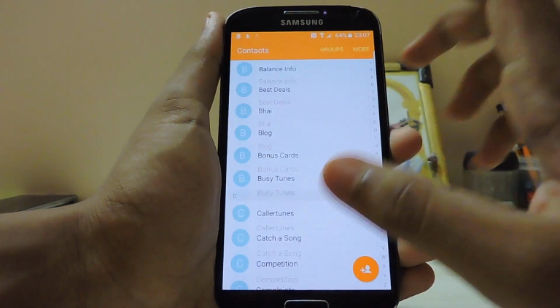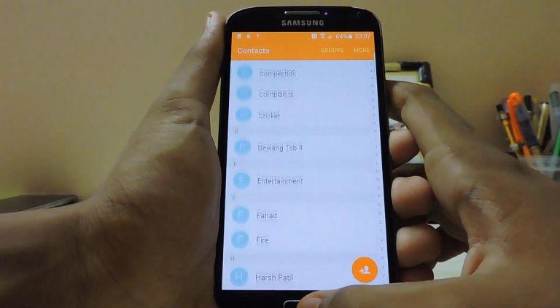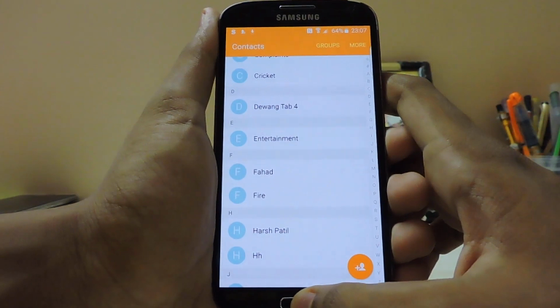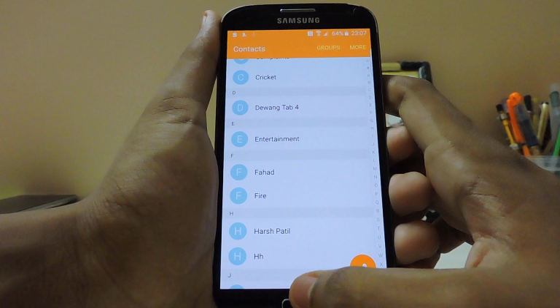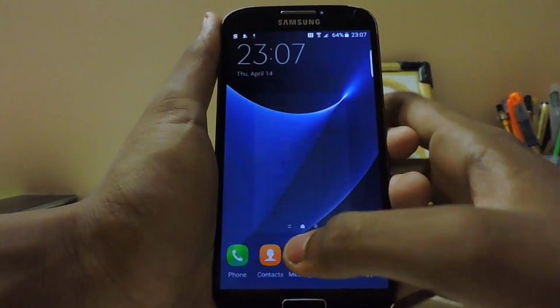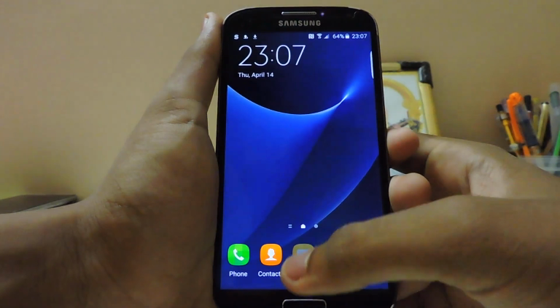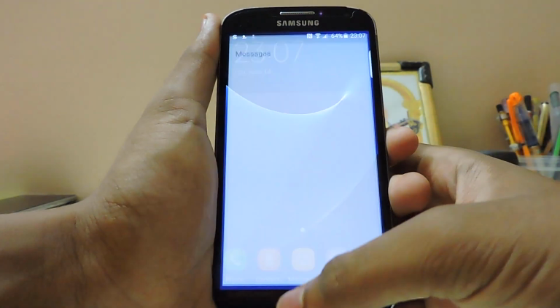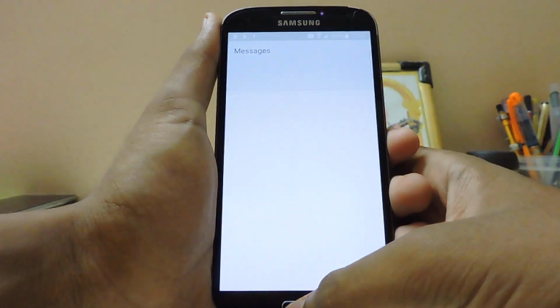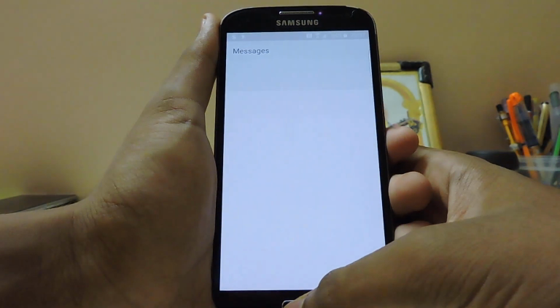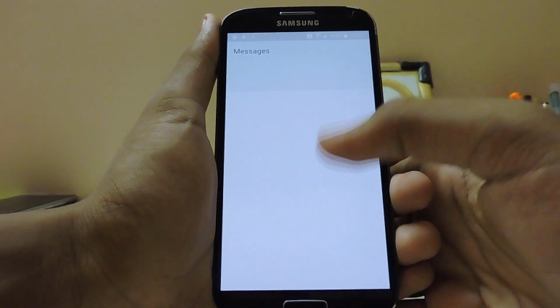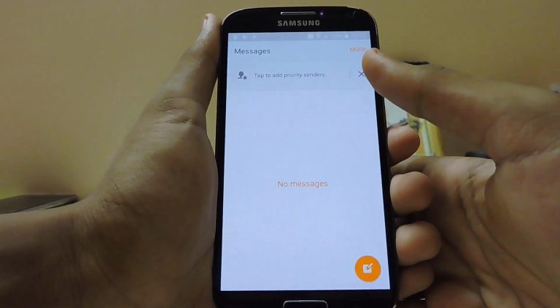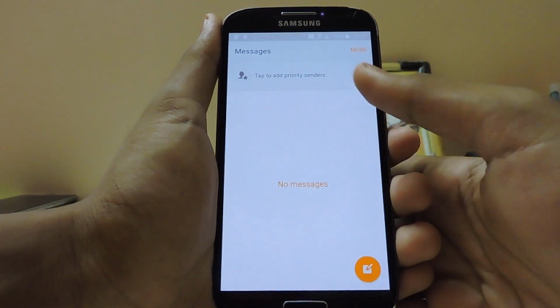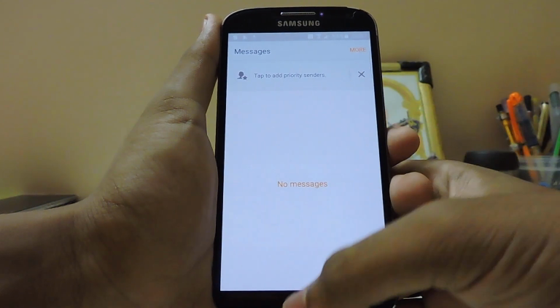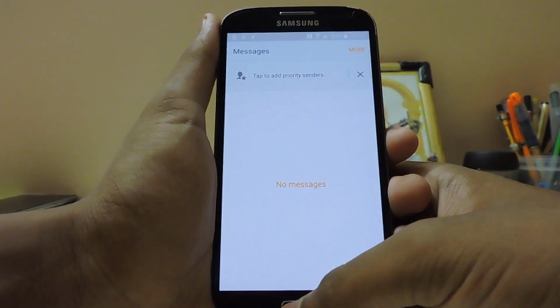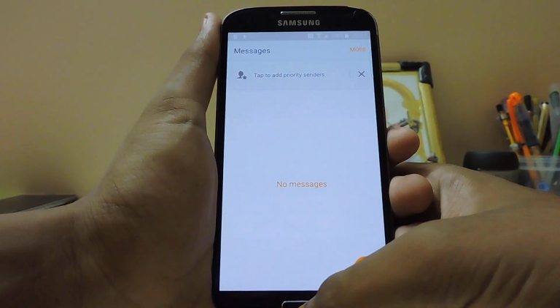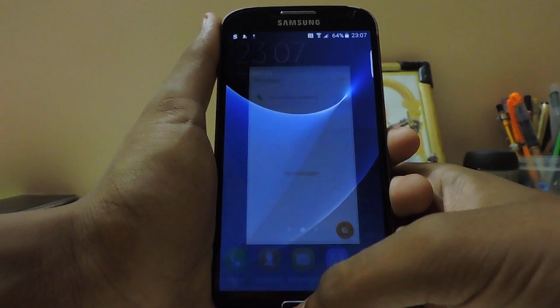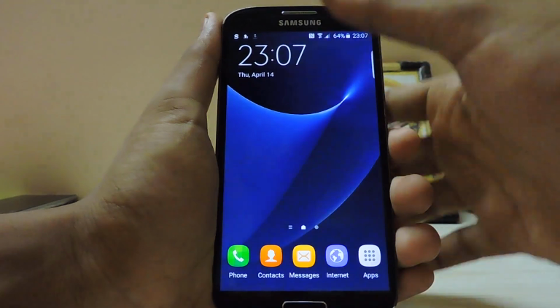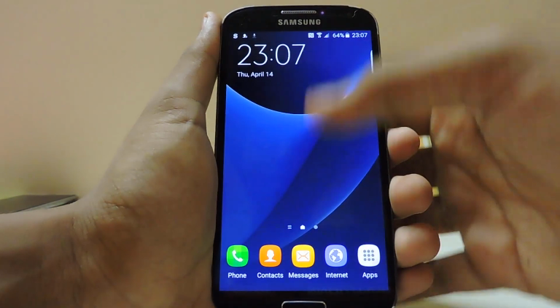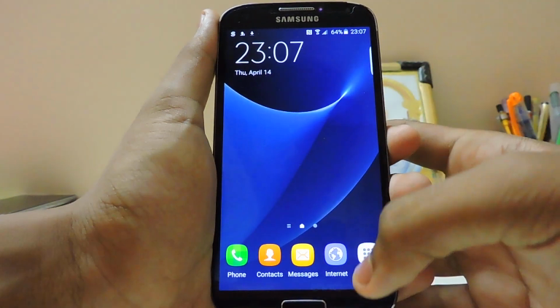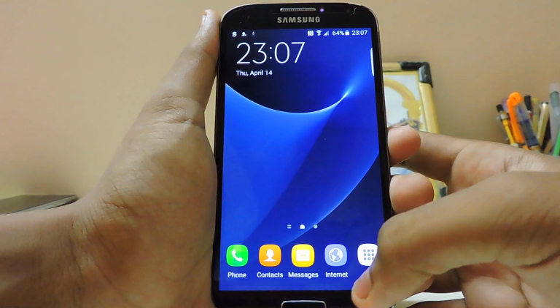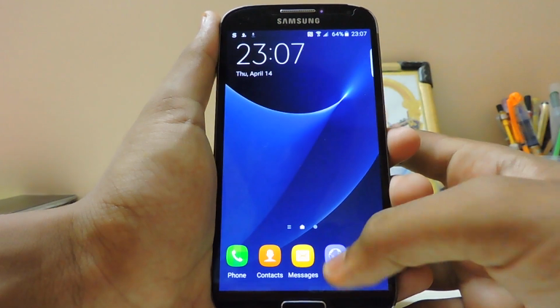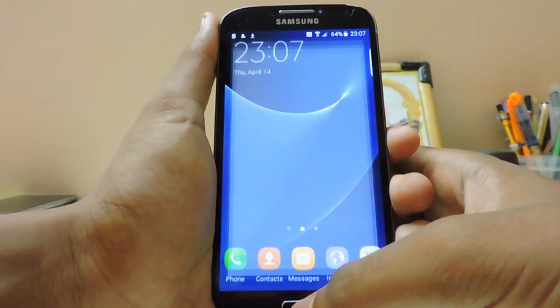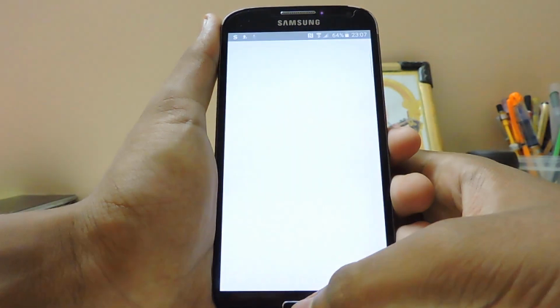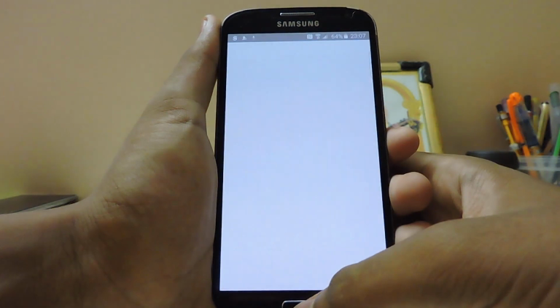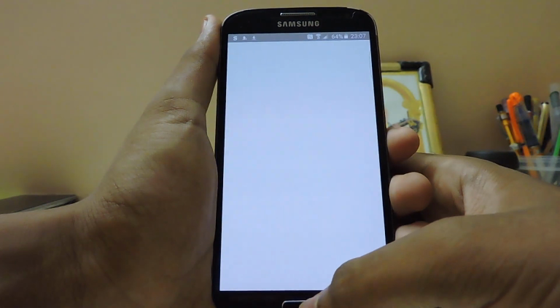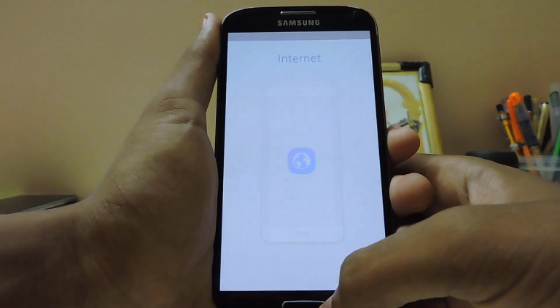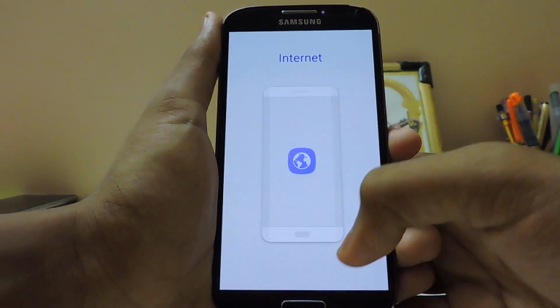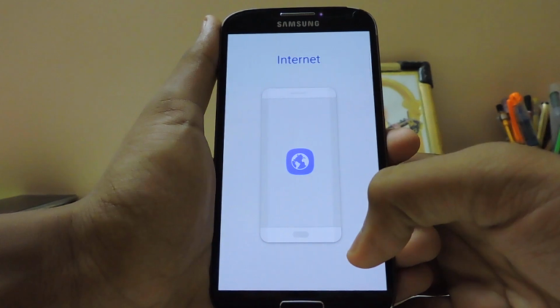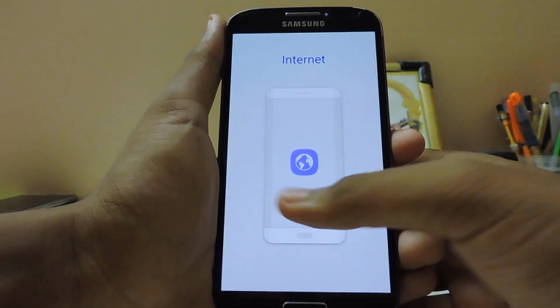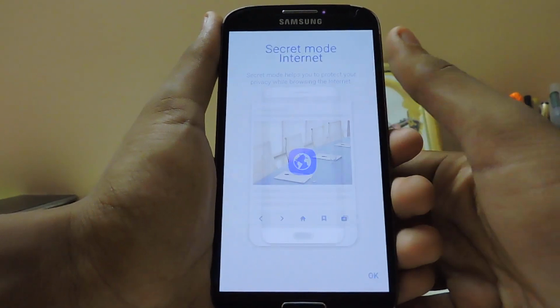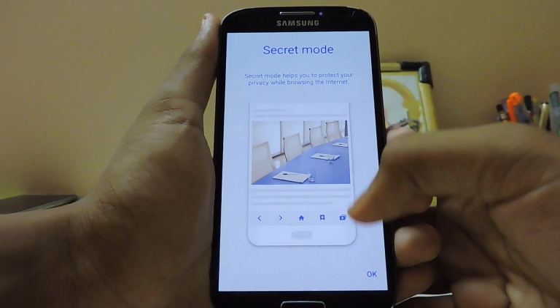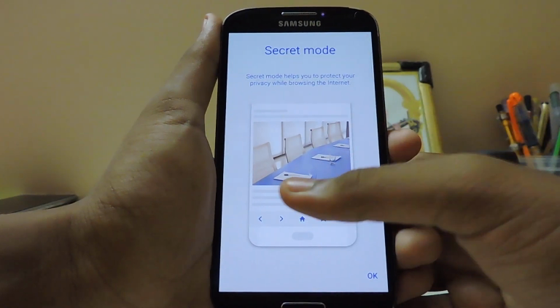The colors are much brighter than other ported themes, more like the original. The context menus work pretty fine as well. The lag between the search button and scrolling has been decreased. Messages looks like a much more polished one. The internet browser looks like the Marshmallow version.